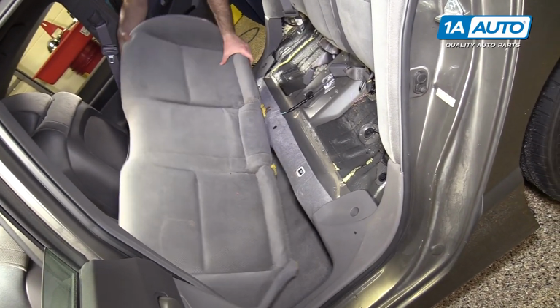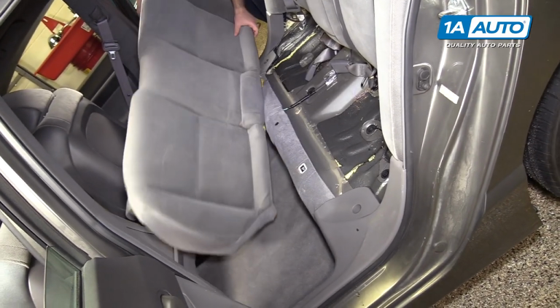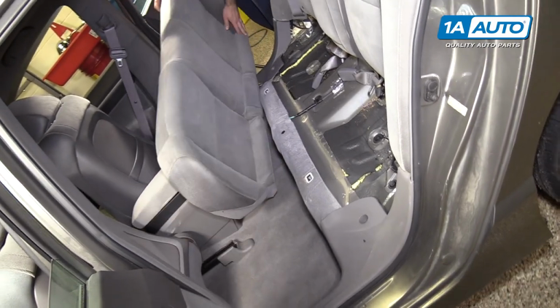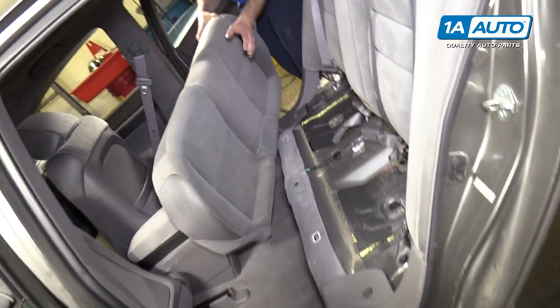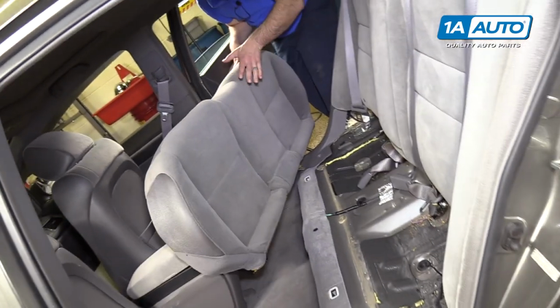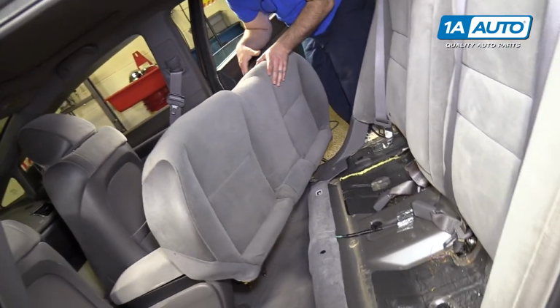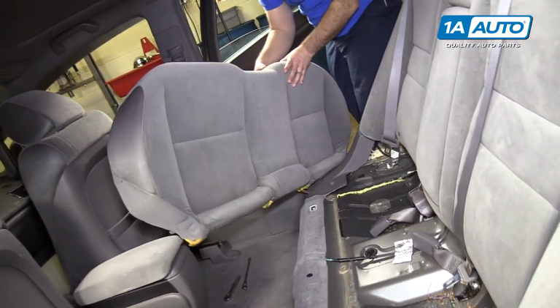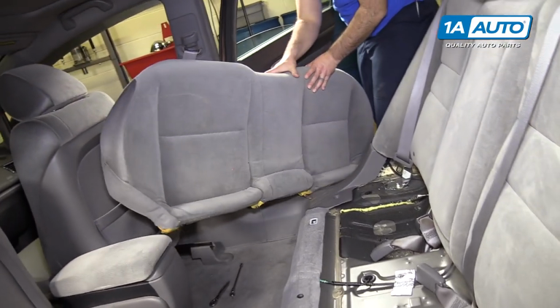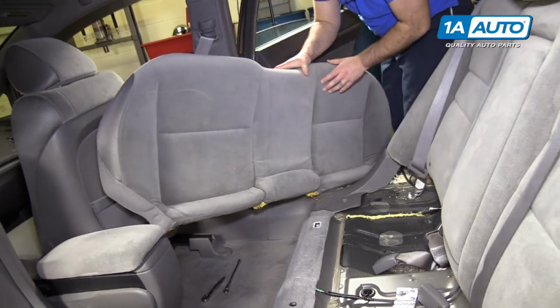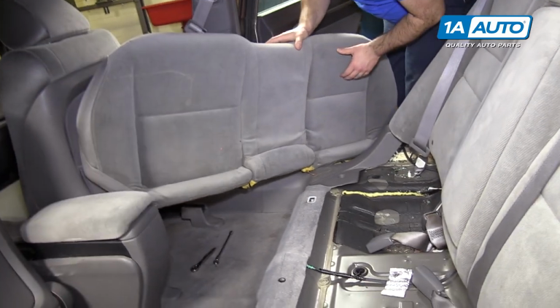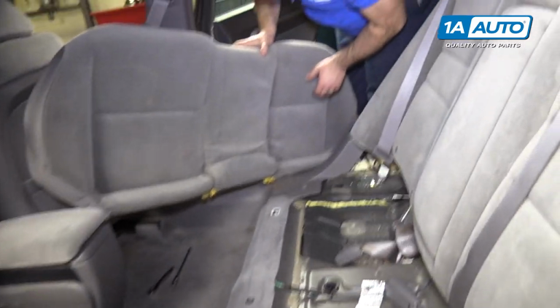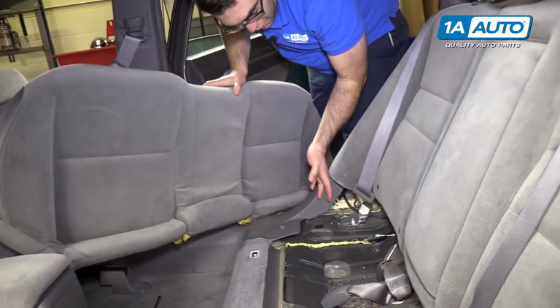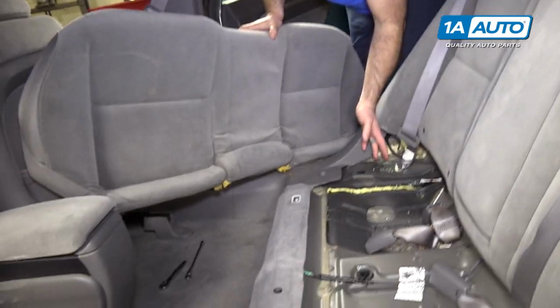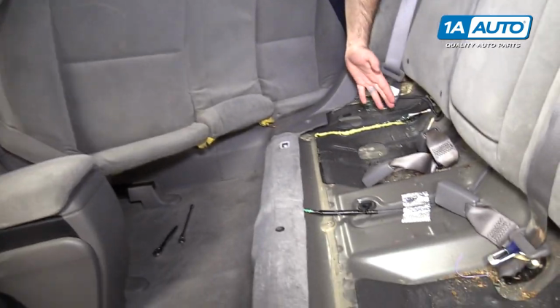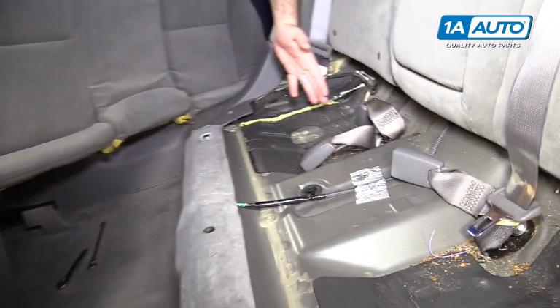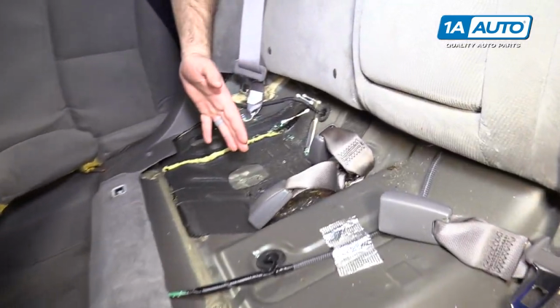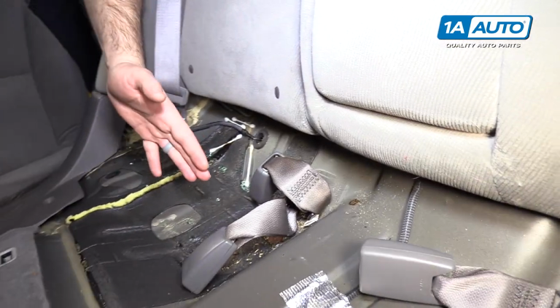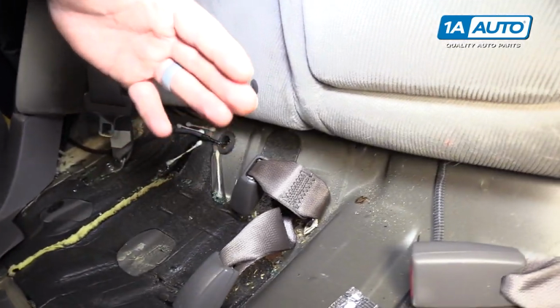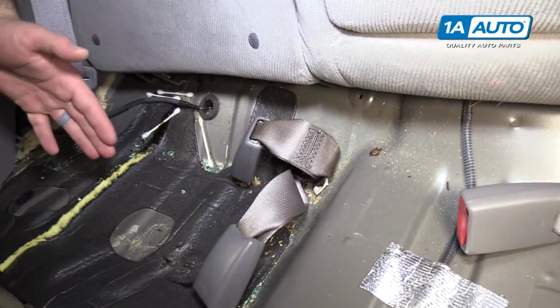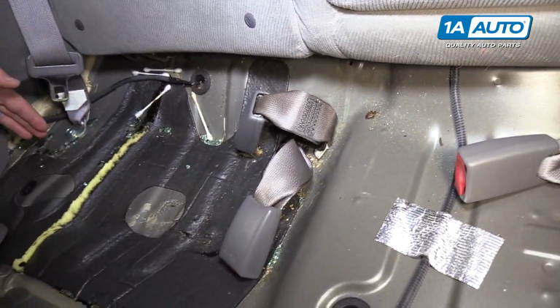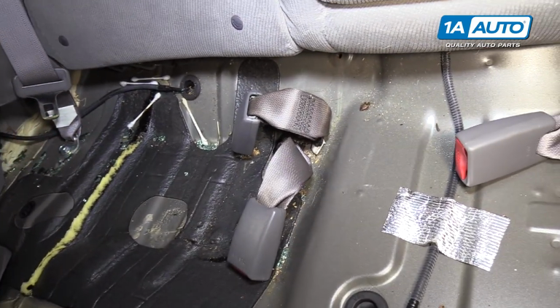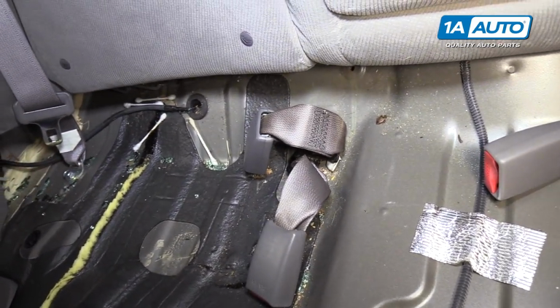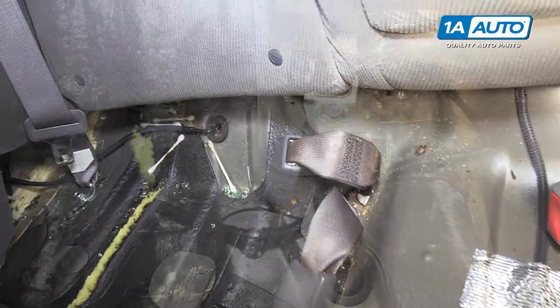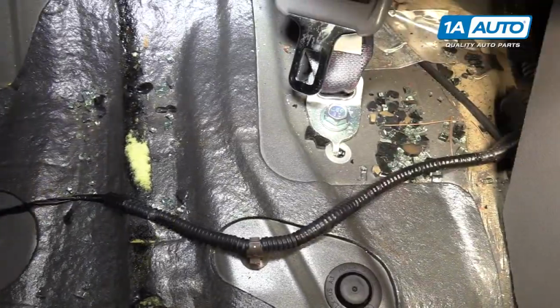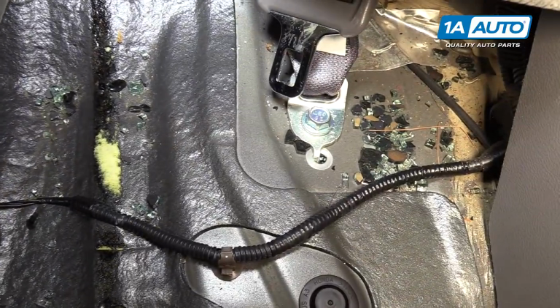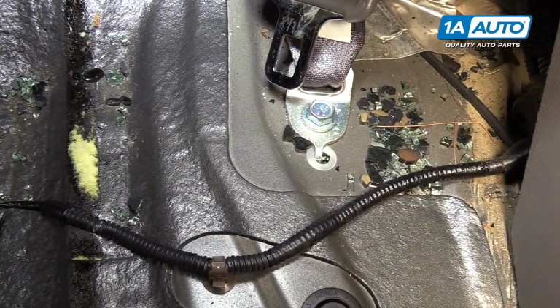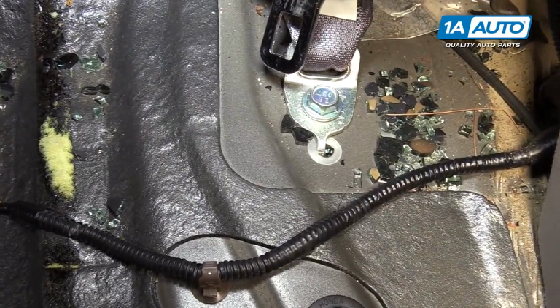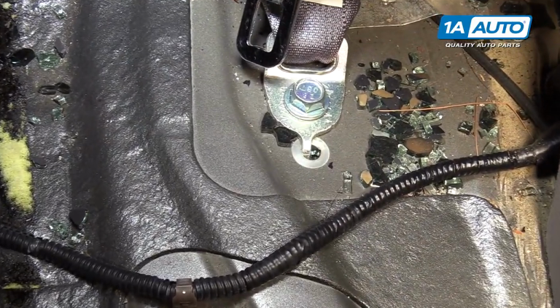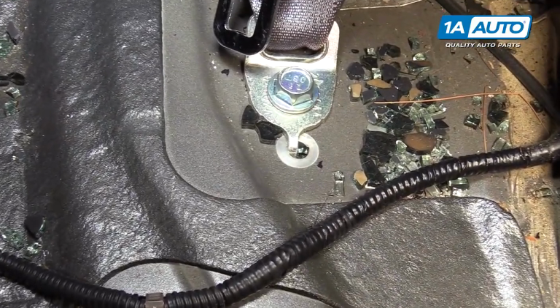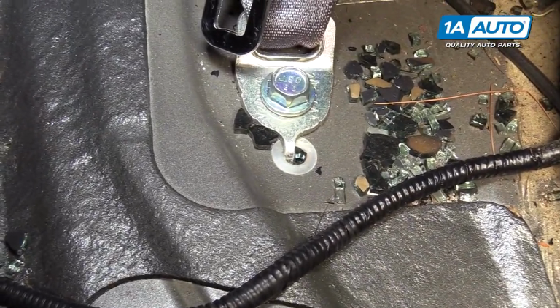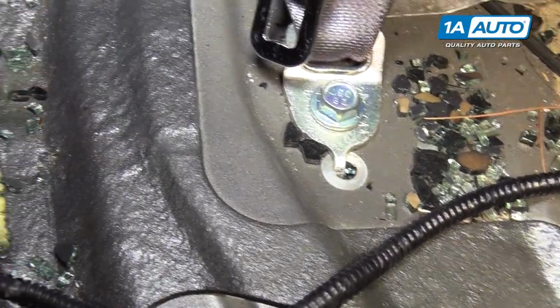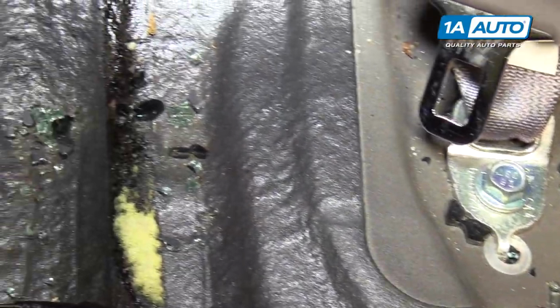Going to remove it from the vehicle. Vacuum up under here. Looks like the rear window broke at one point and nobody pulled the seat out to clean up. I'm going to vacuum this all up and I'll put the seat back in.